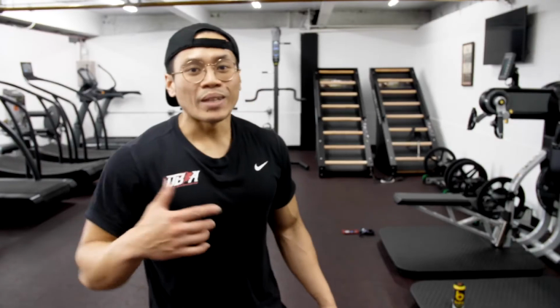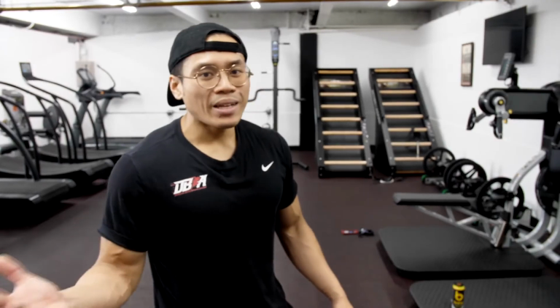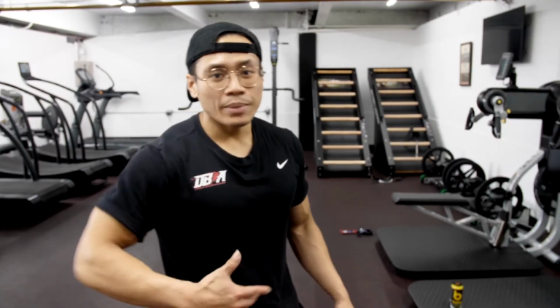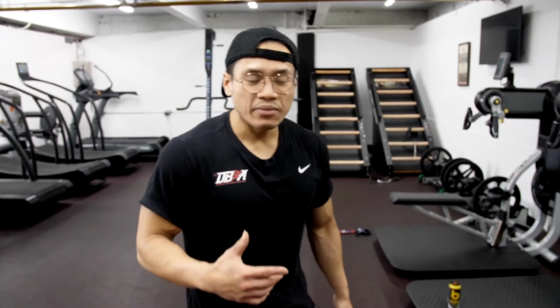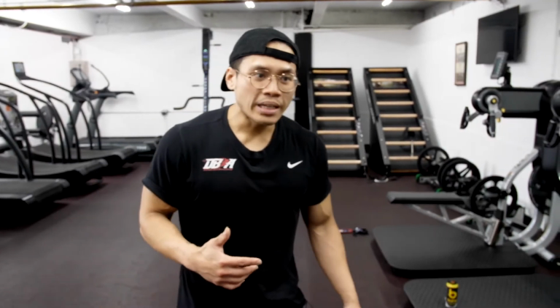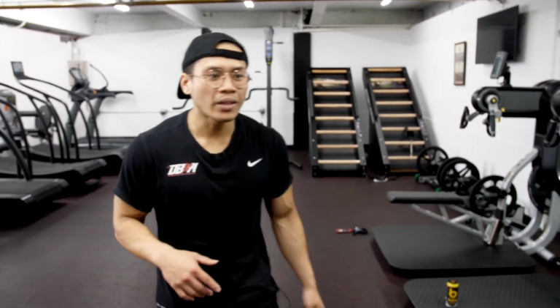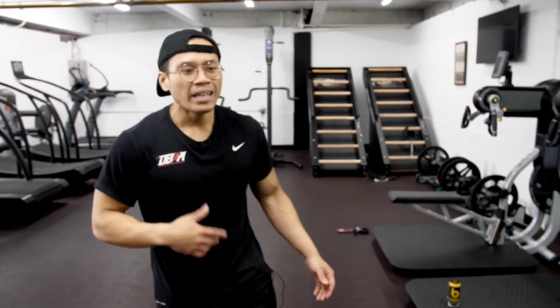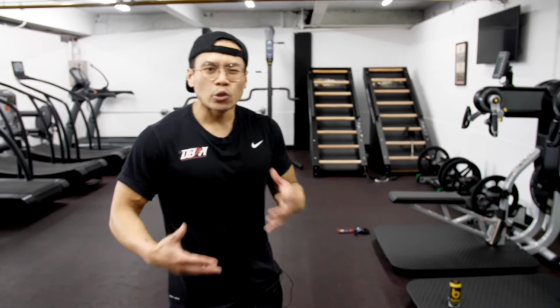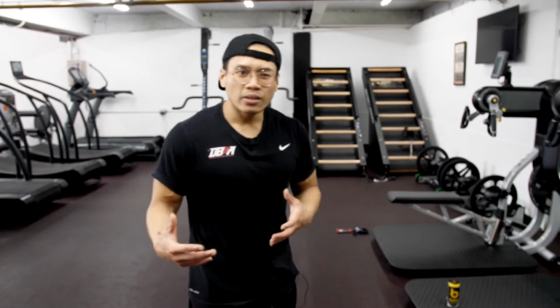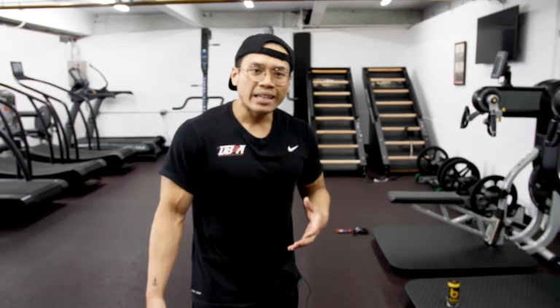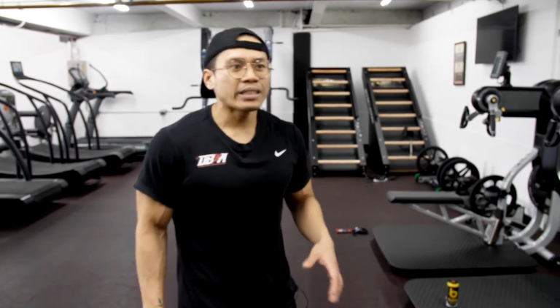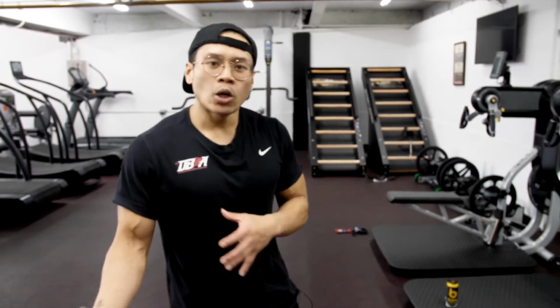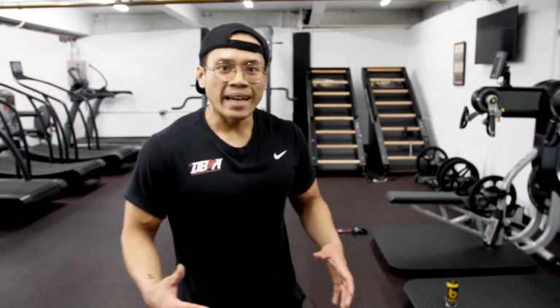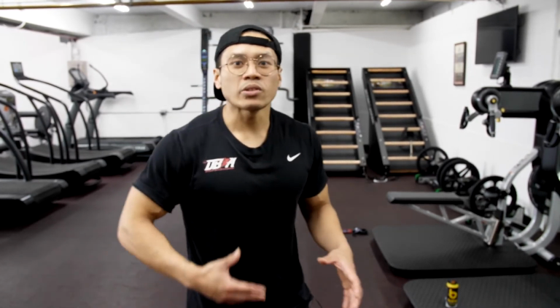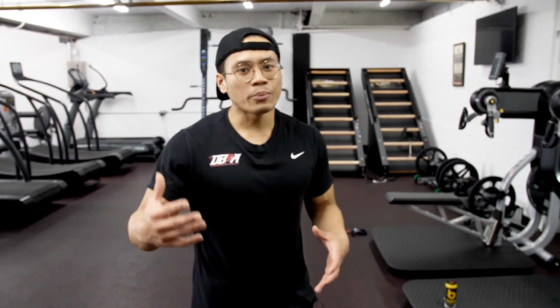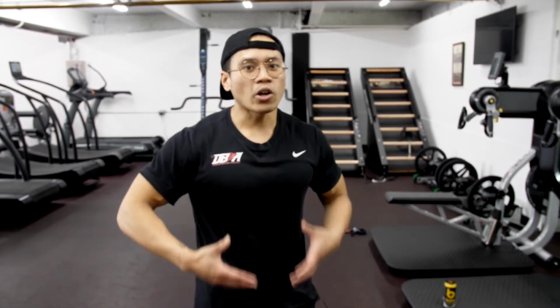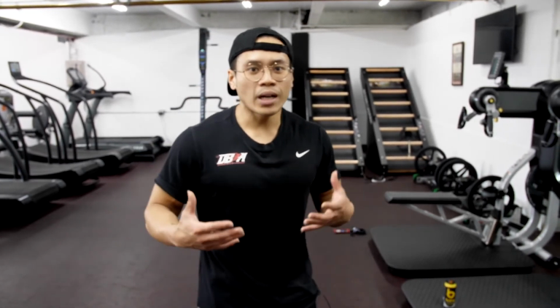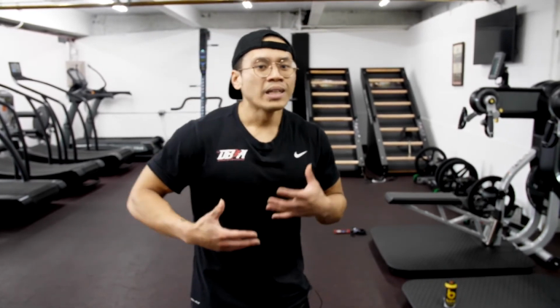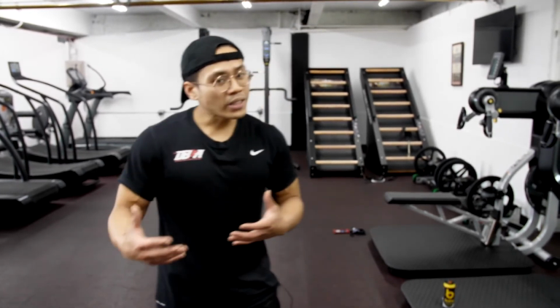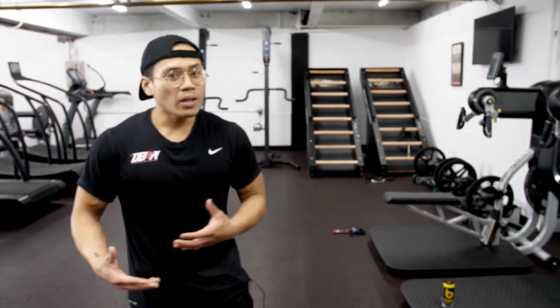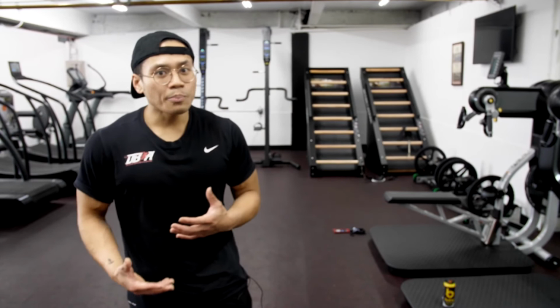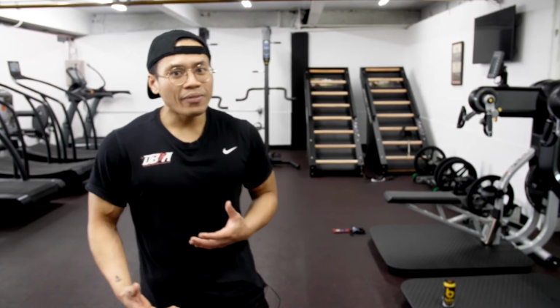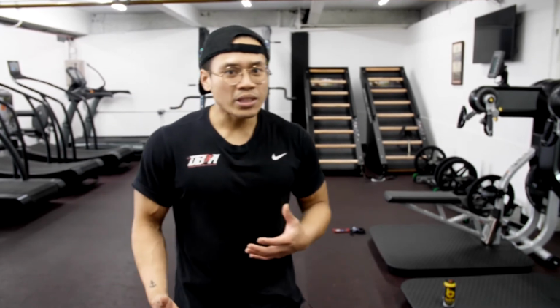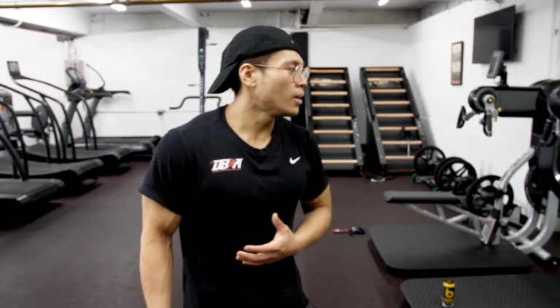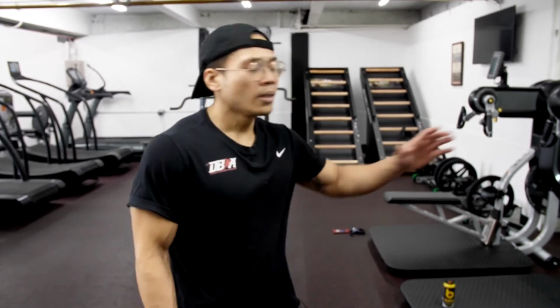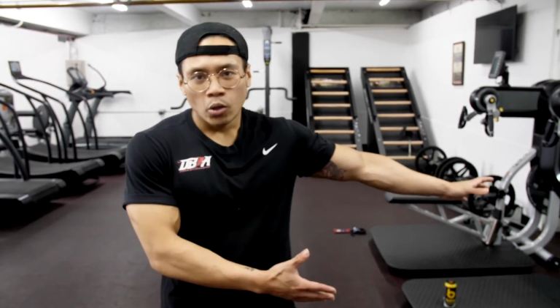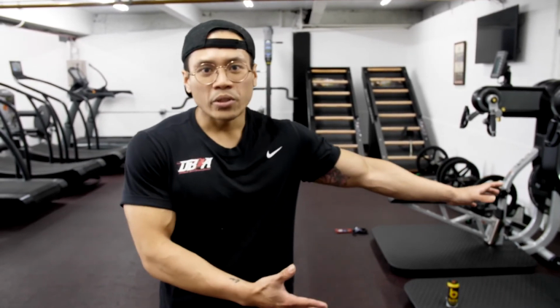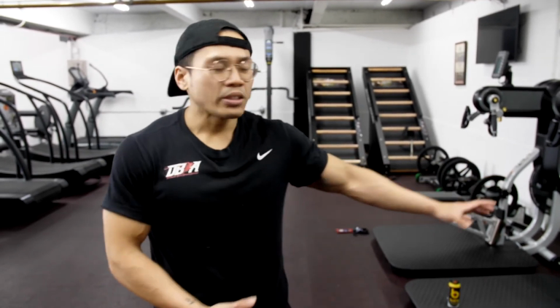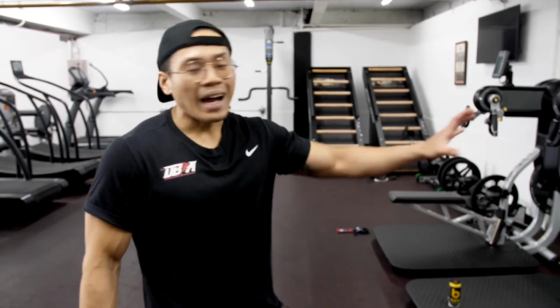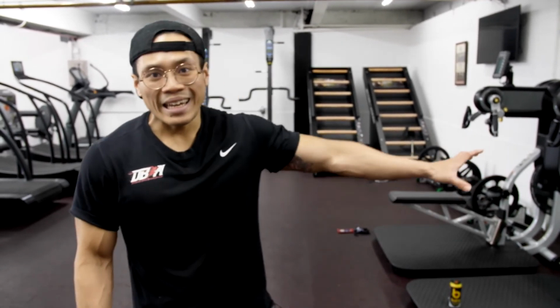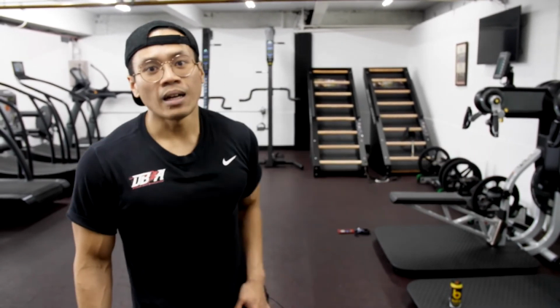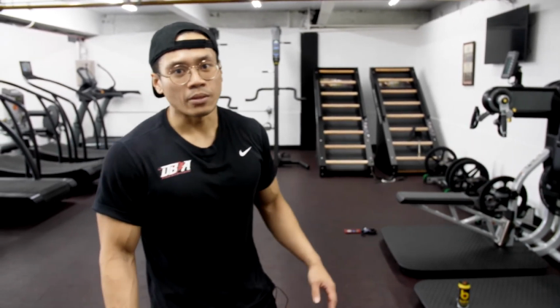So next time you guys come down to Different Breed, if your joints are a little achy and you need something low-impact but you still want to get your heart rate up — especially if you're trying to lose some body fat for the summer — great machine to use: the Octane Elliptical.